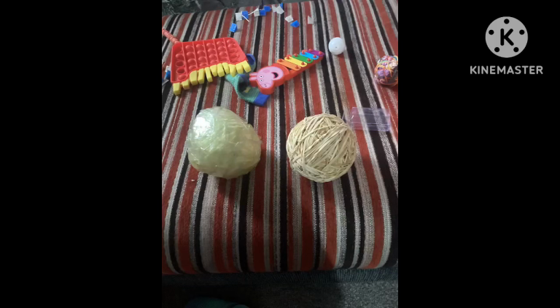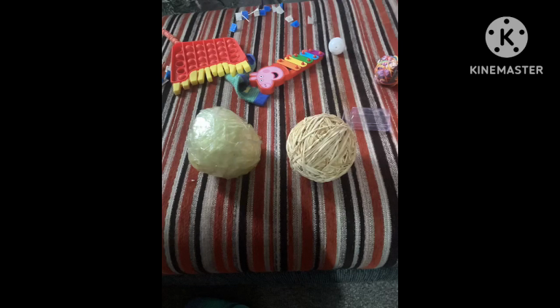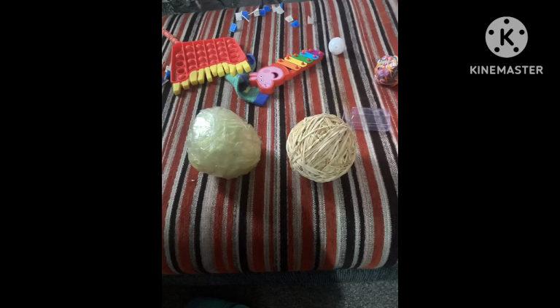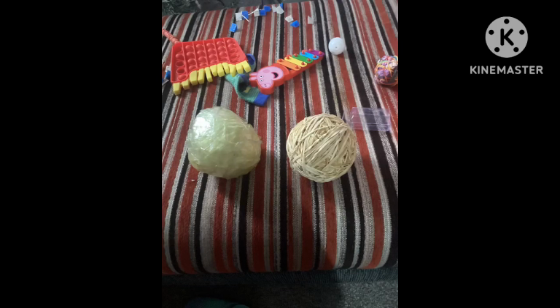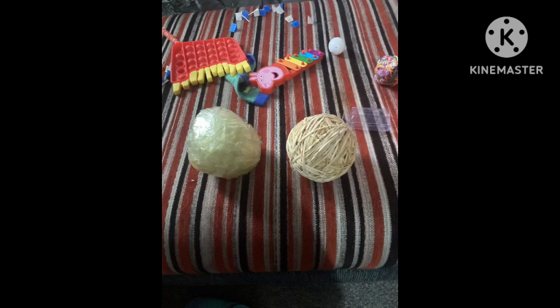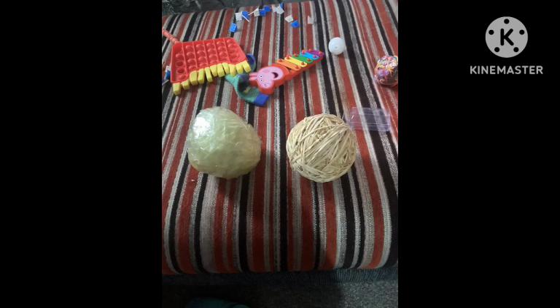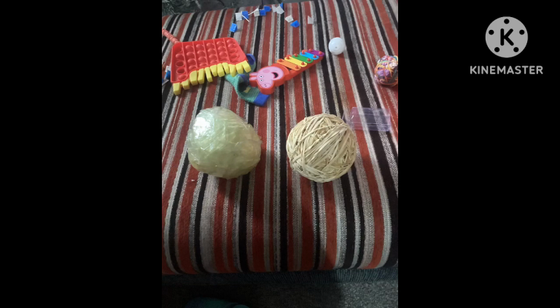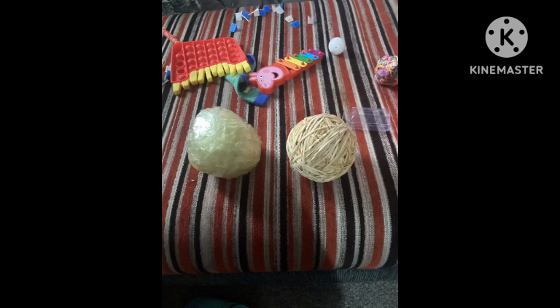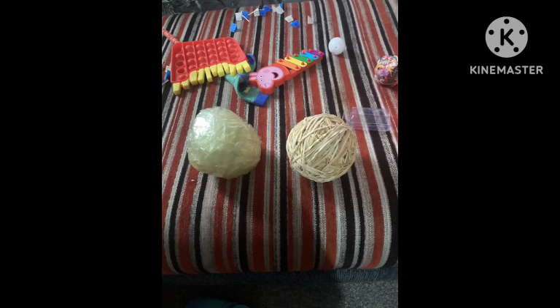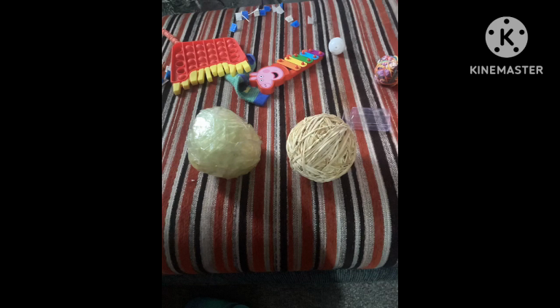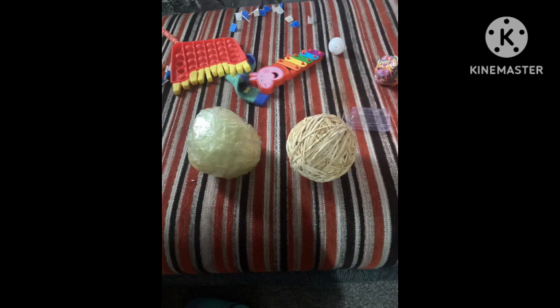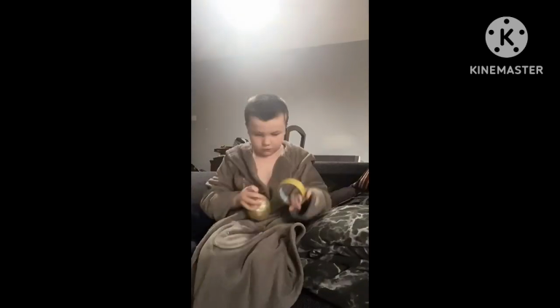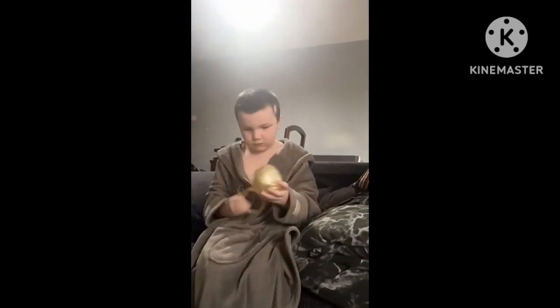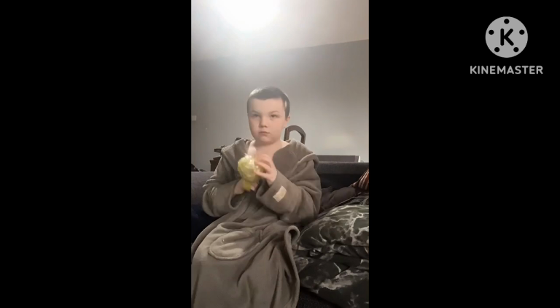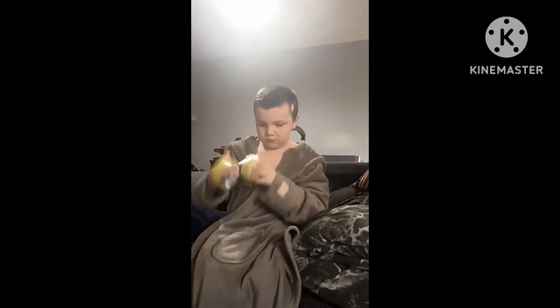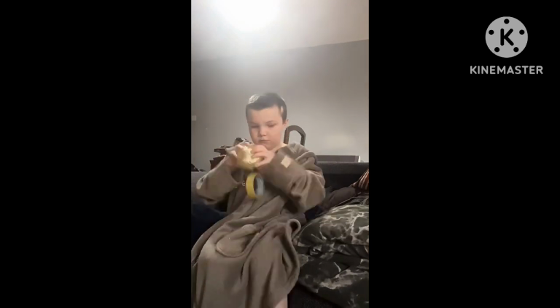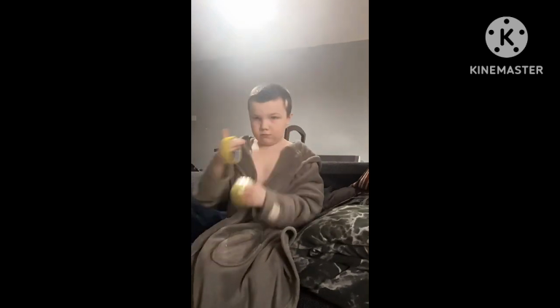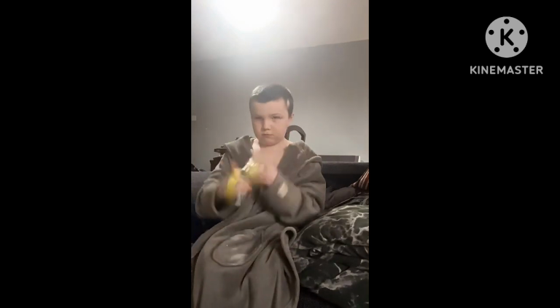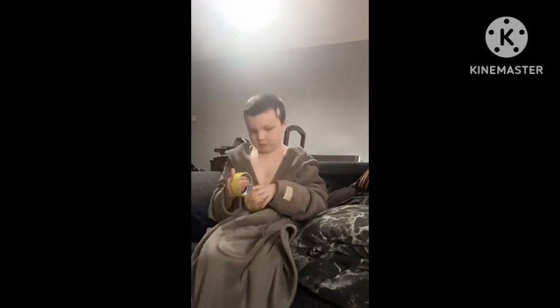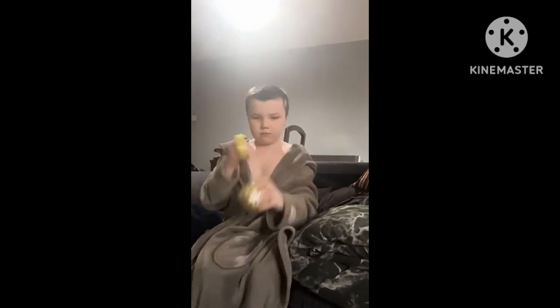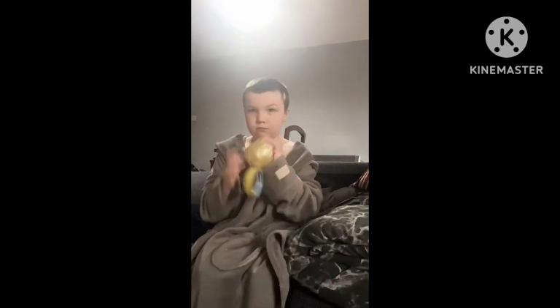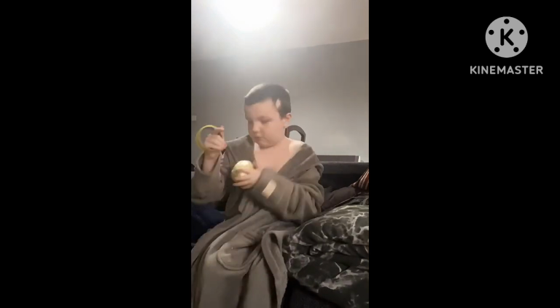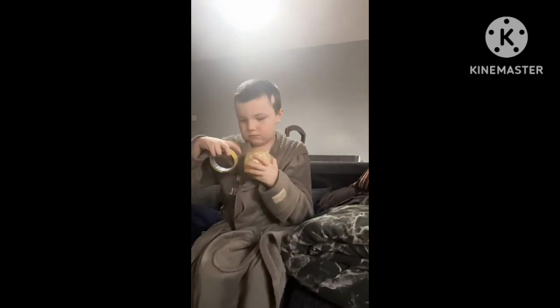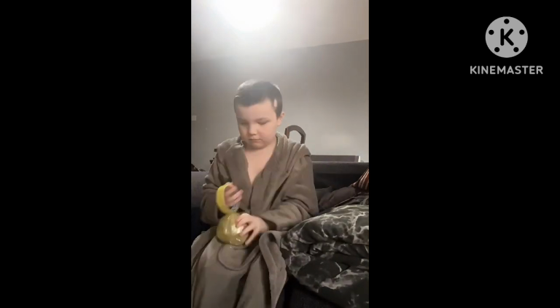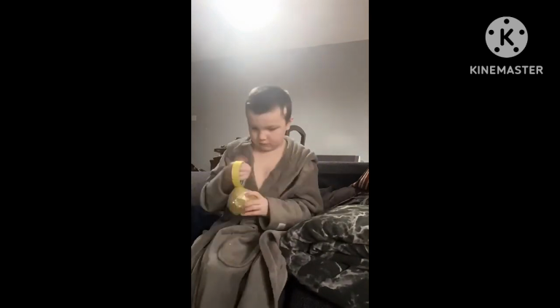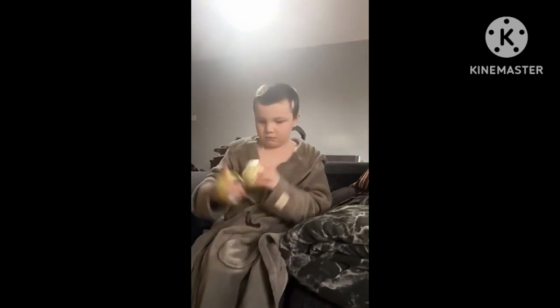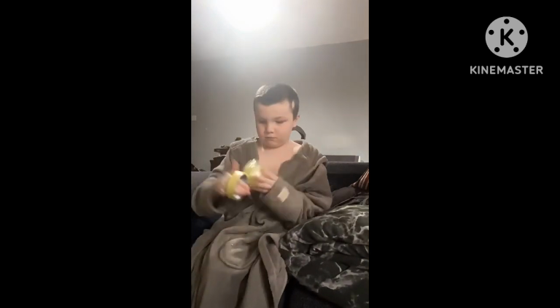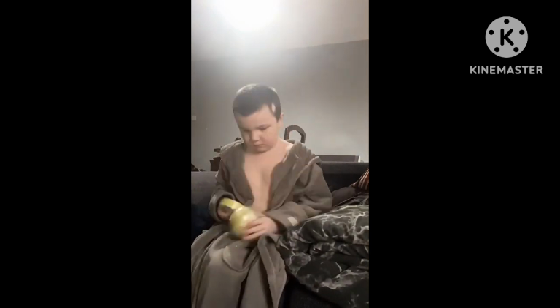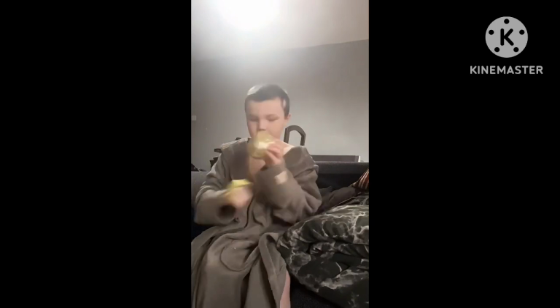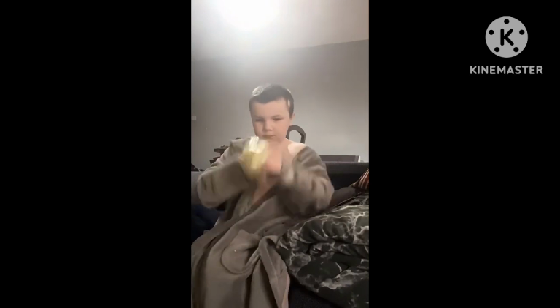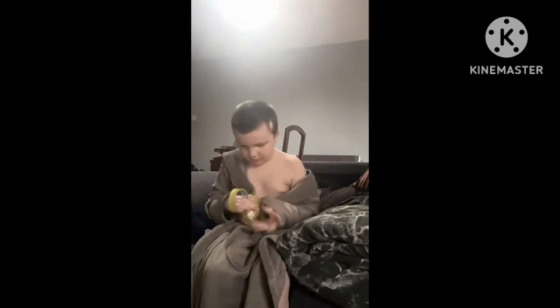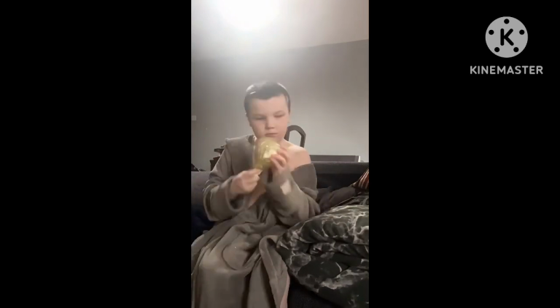Tape ball part three. I got back to work adding tape to the ball, and this took me about just two minutes to put the tape on it.